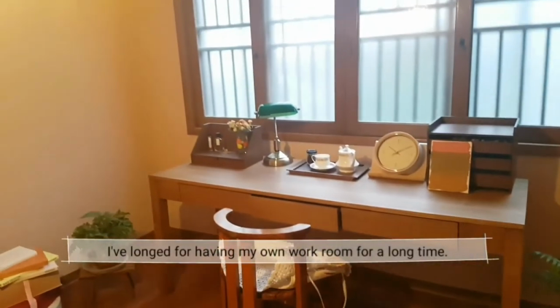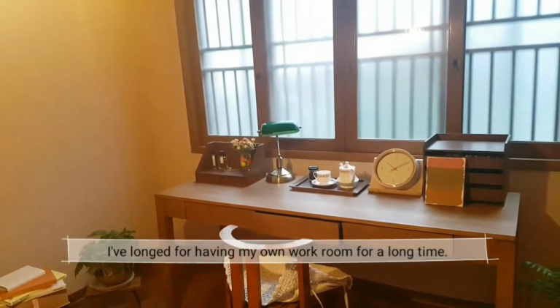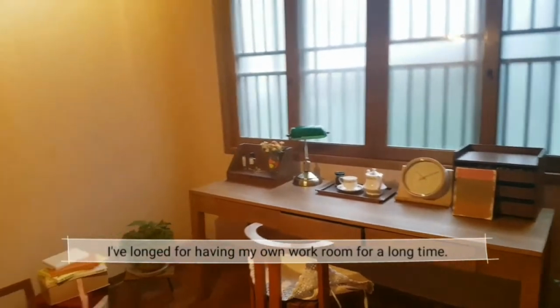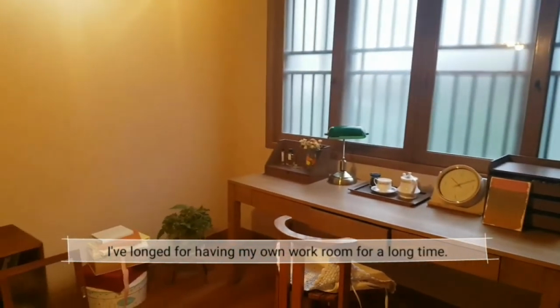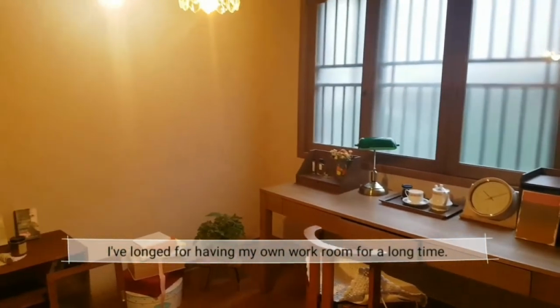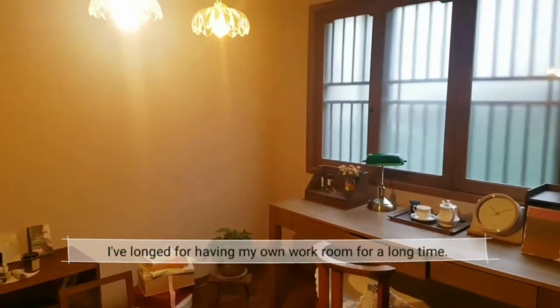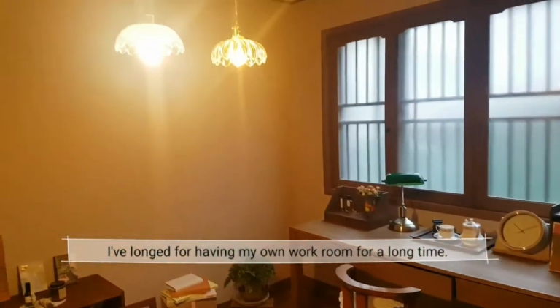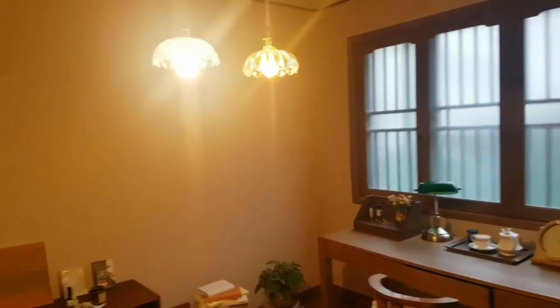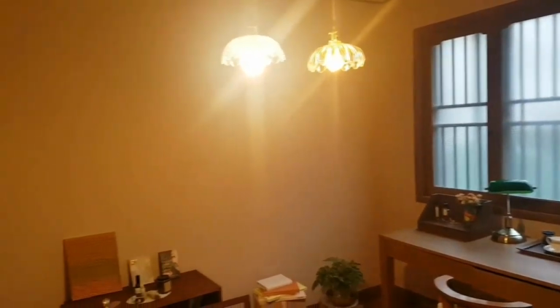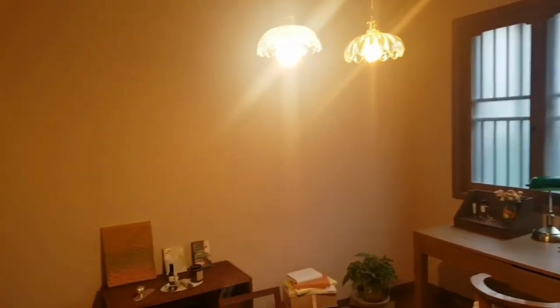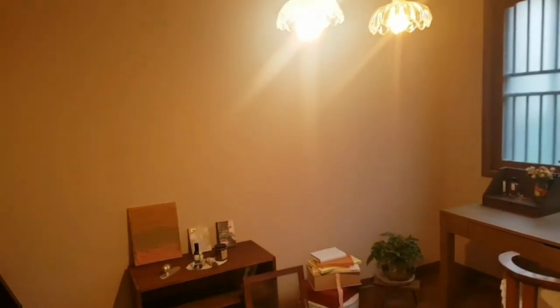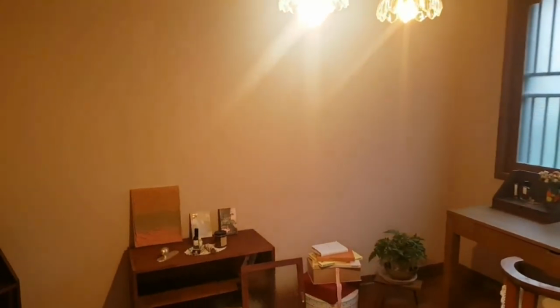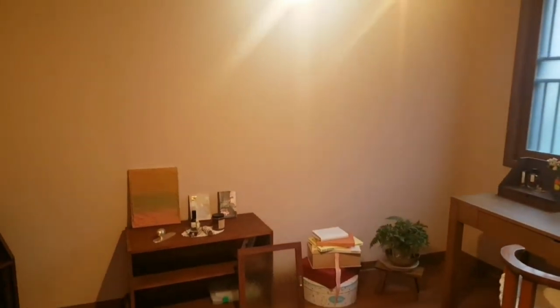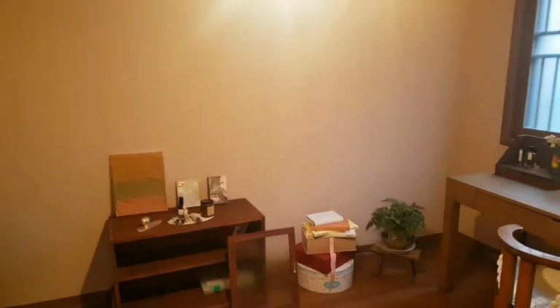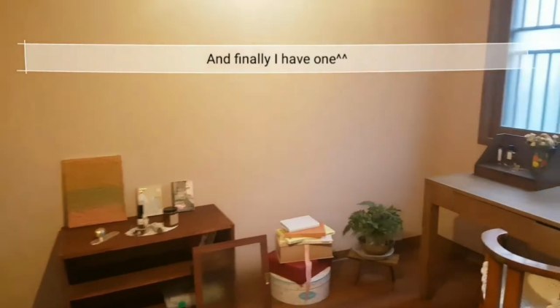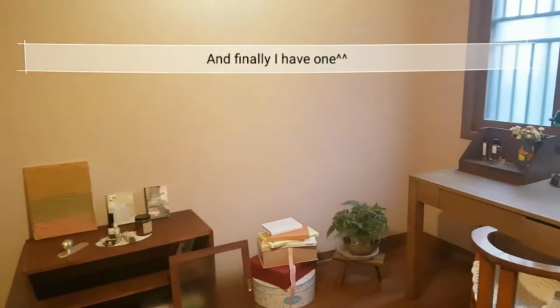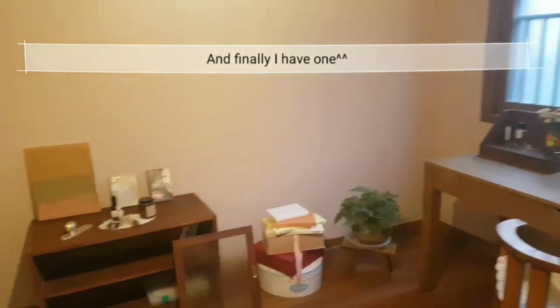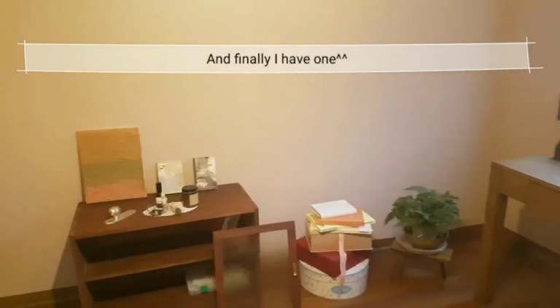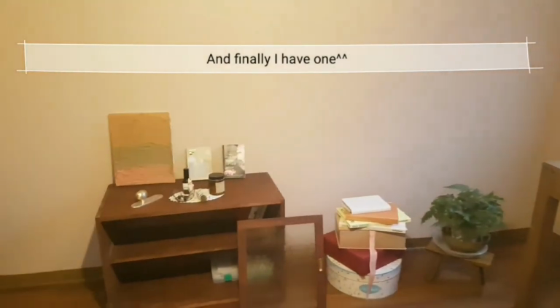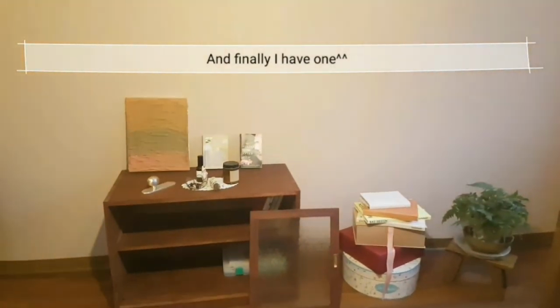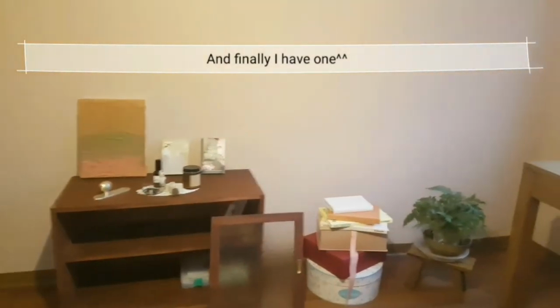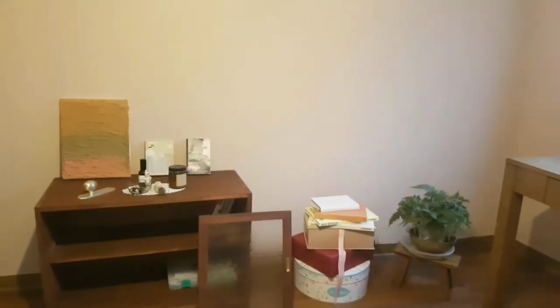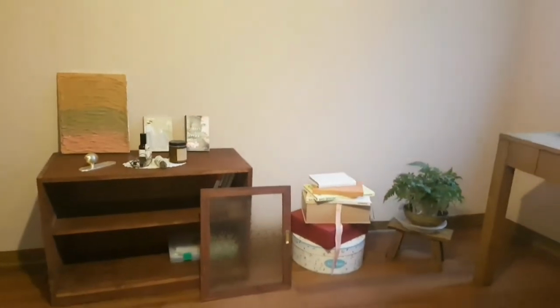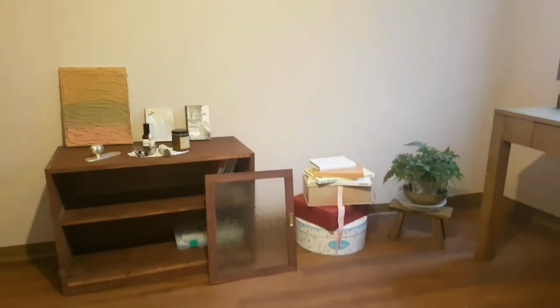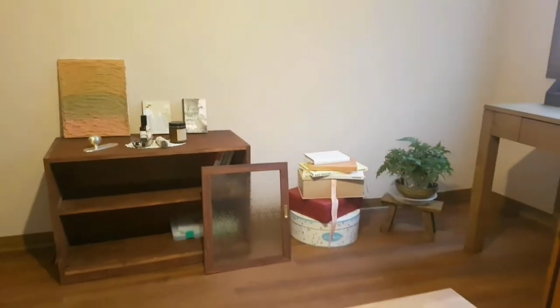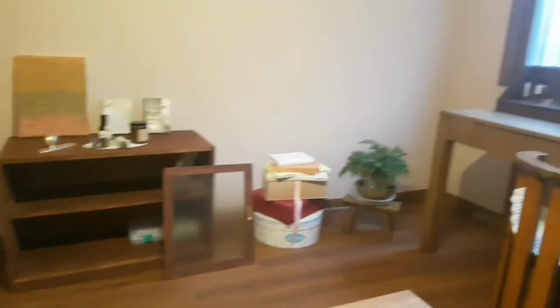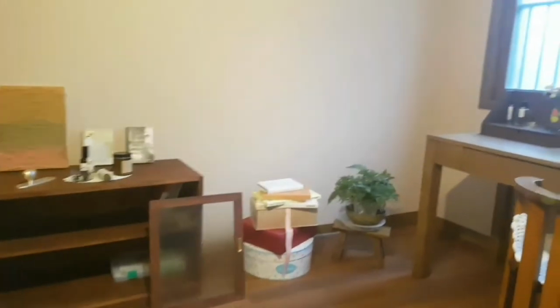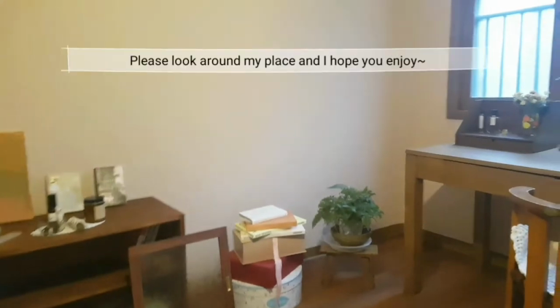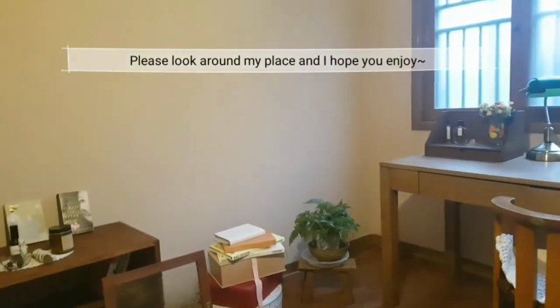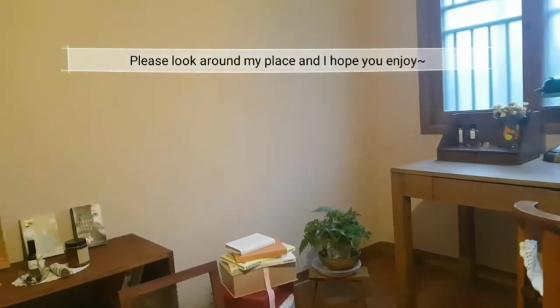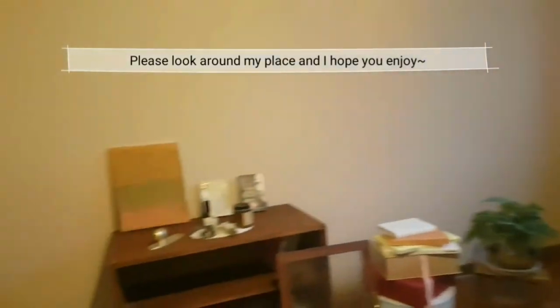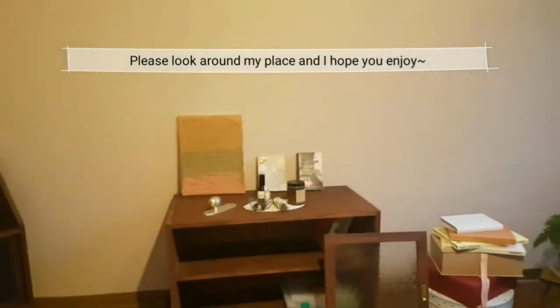Before having this studio, I've always longed for having my own workroom for a long time. And finally, I have one. Please look around my studio and I hope you enjoy.